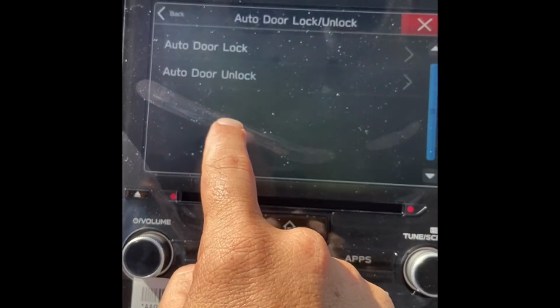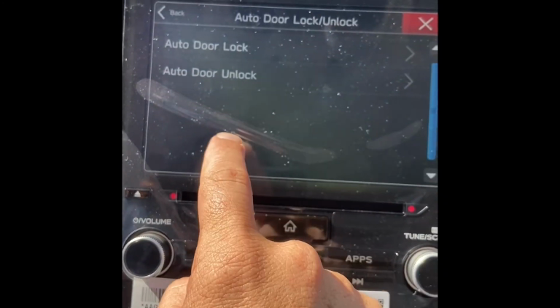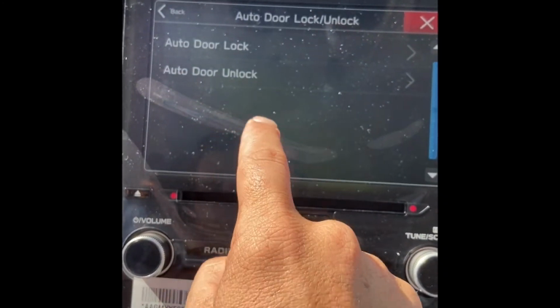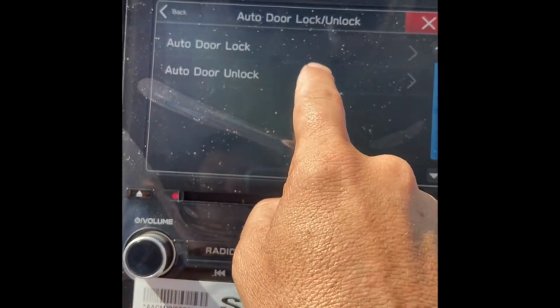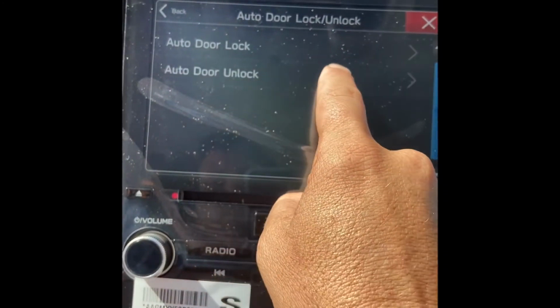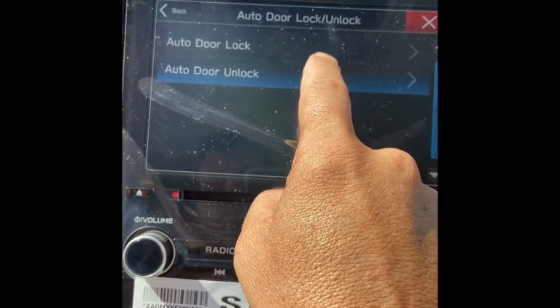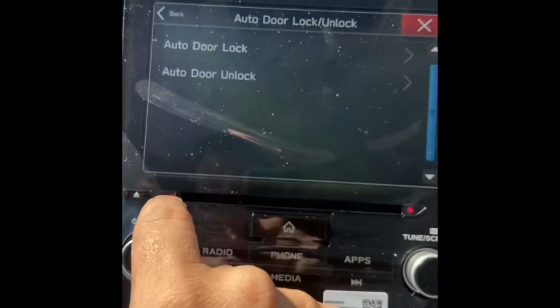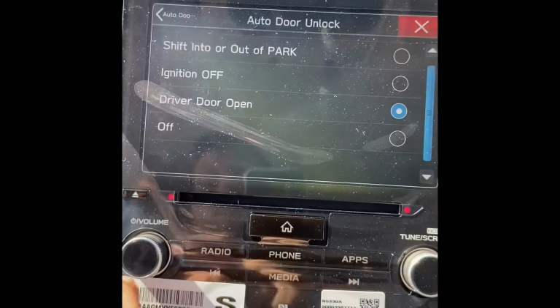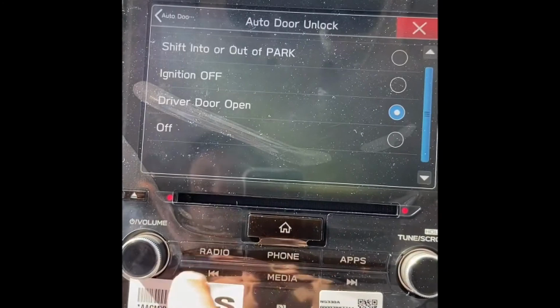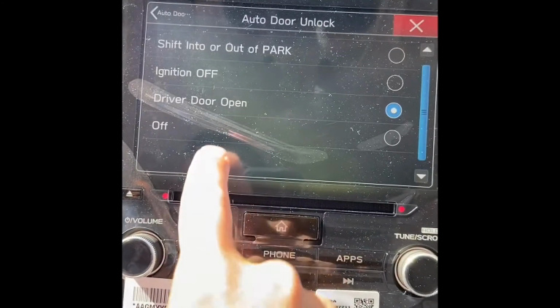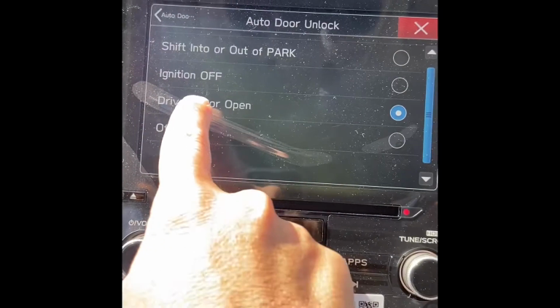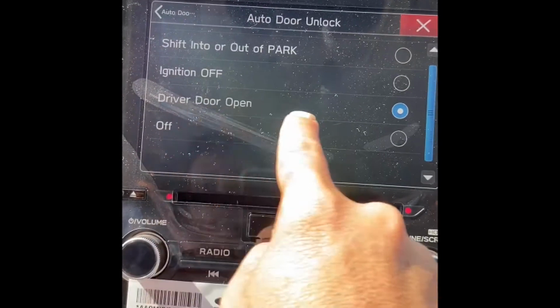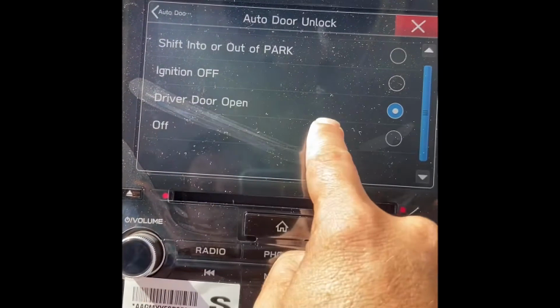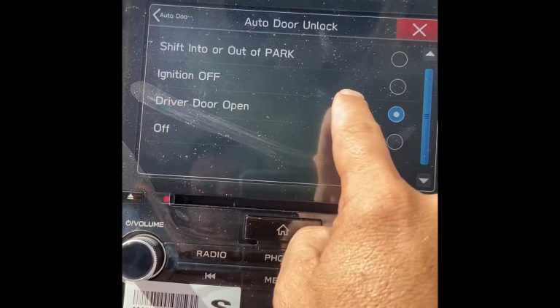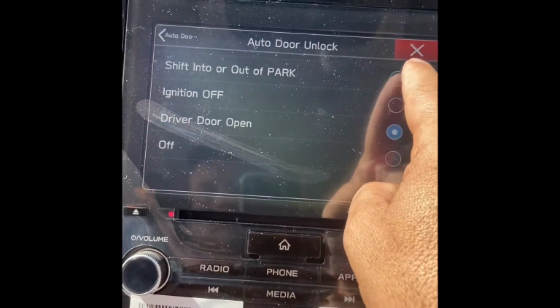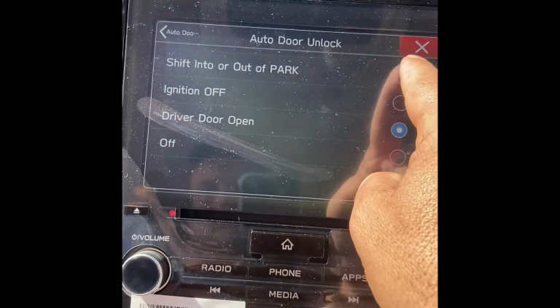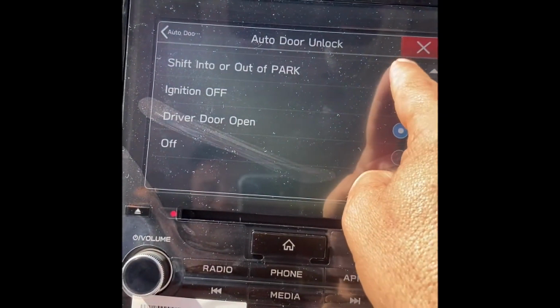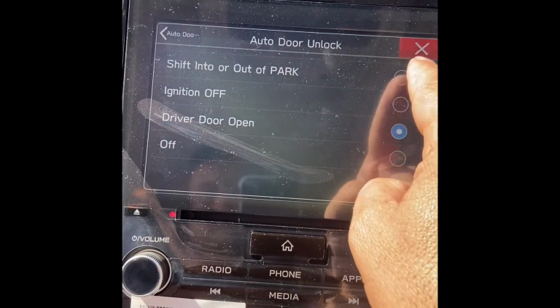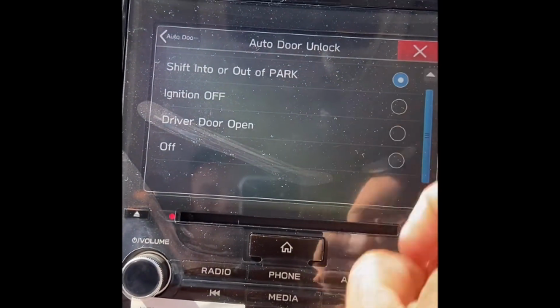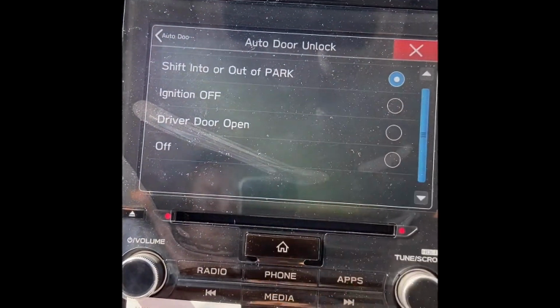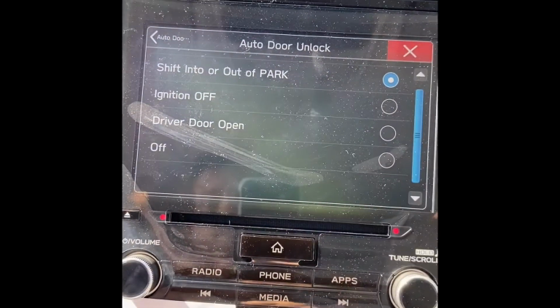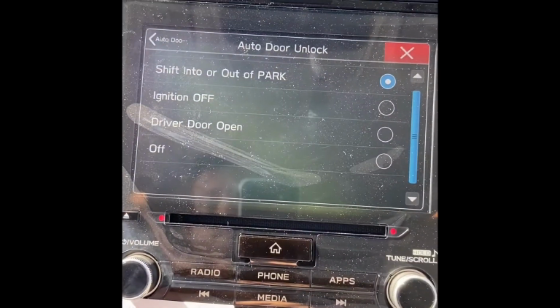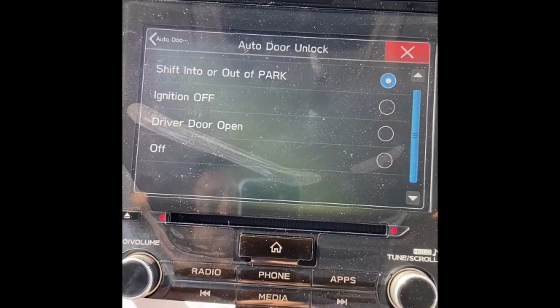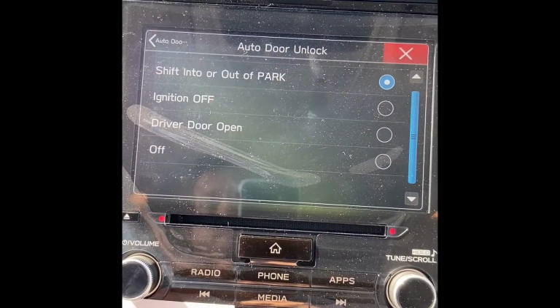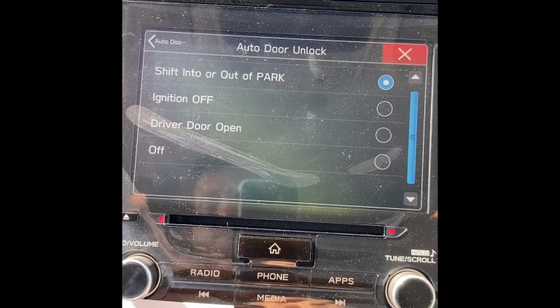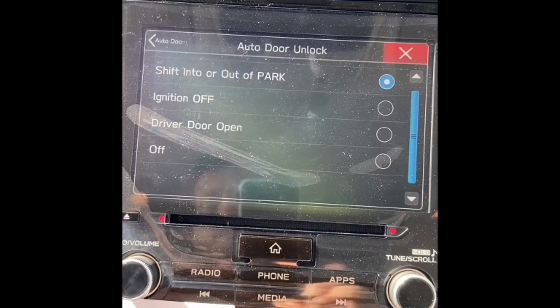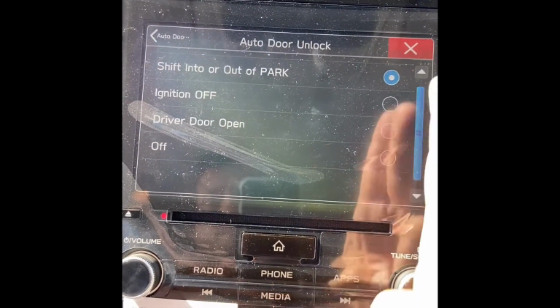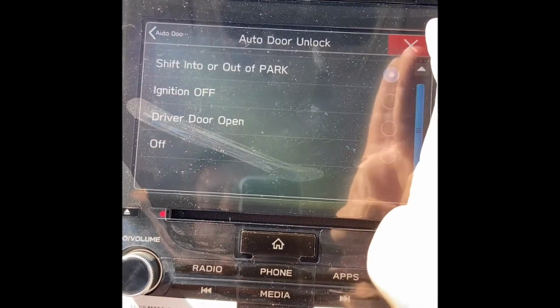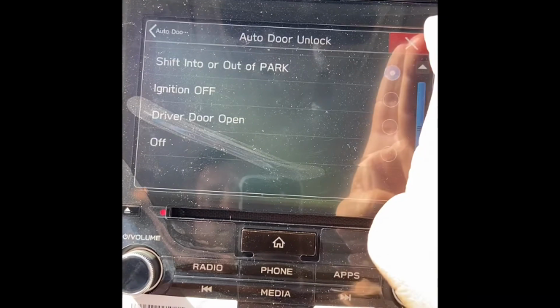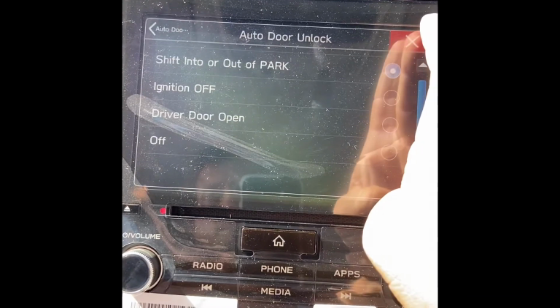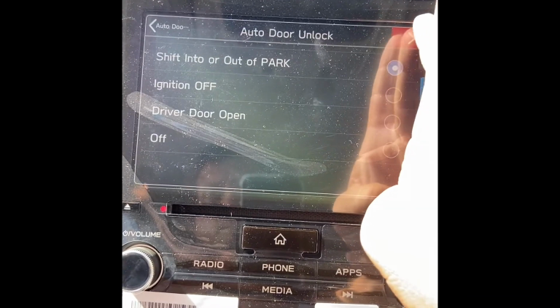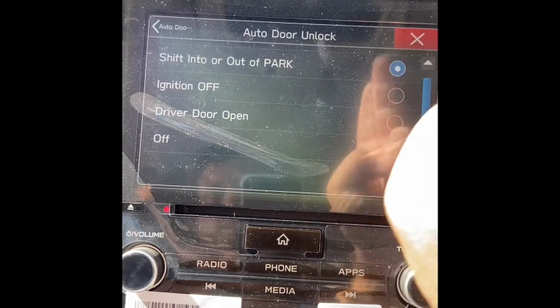So you can hit Auto Door Lock Unlock, then Auto Door Unlock, and set it to shift in and out of park. That's gonna make all your doors unlock when you go back into park.